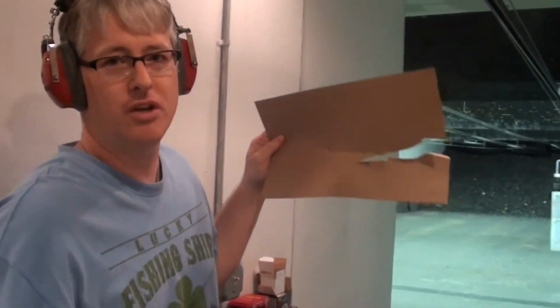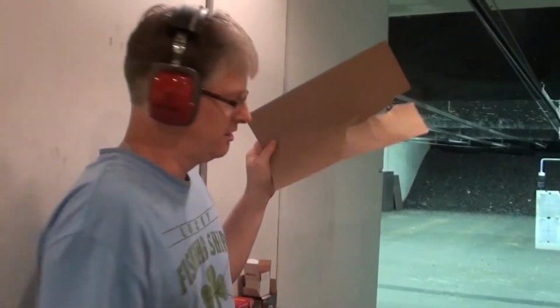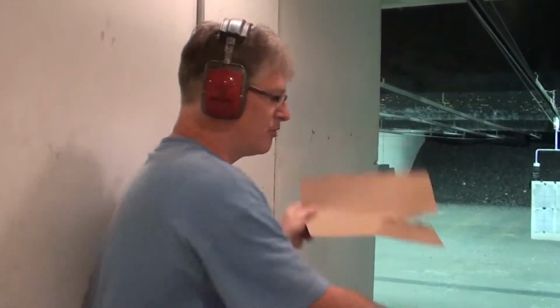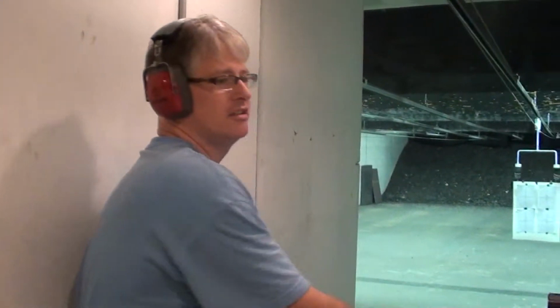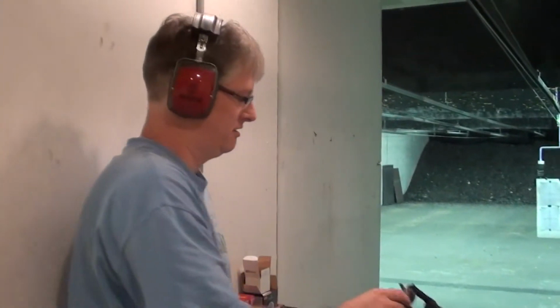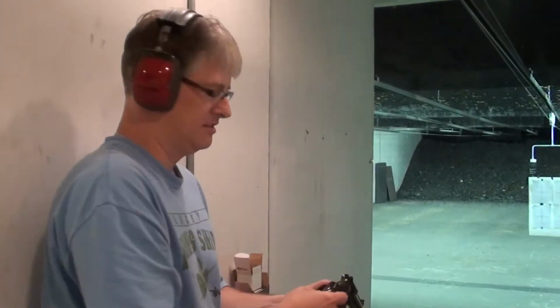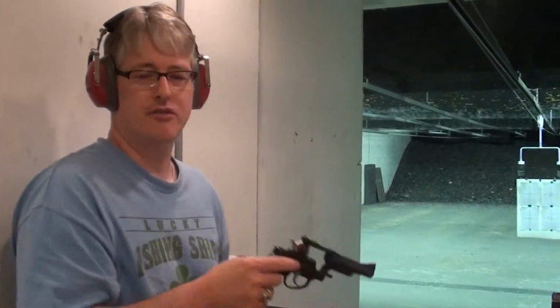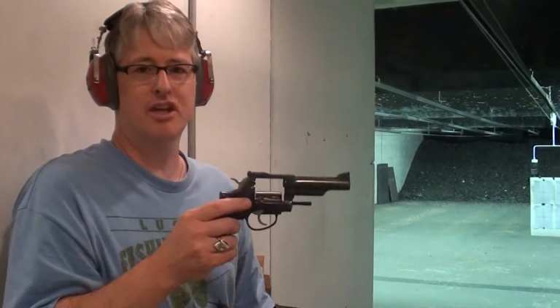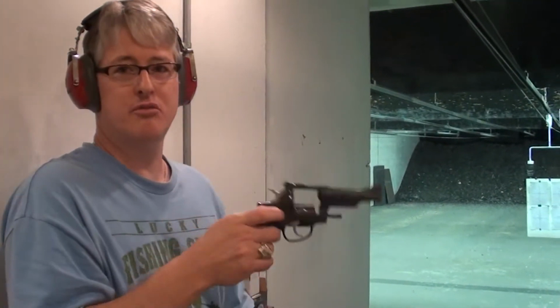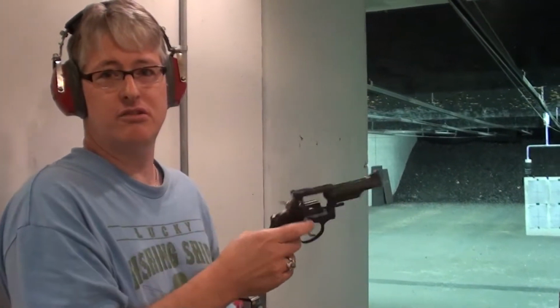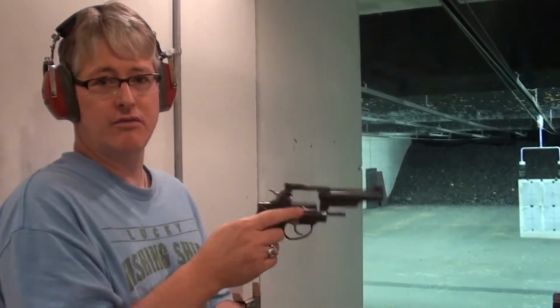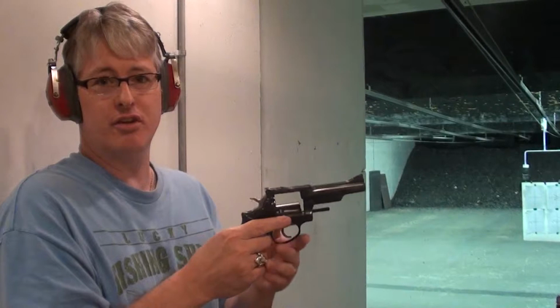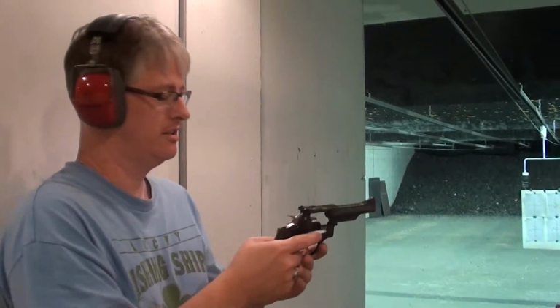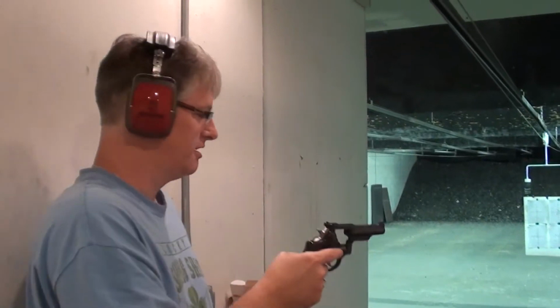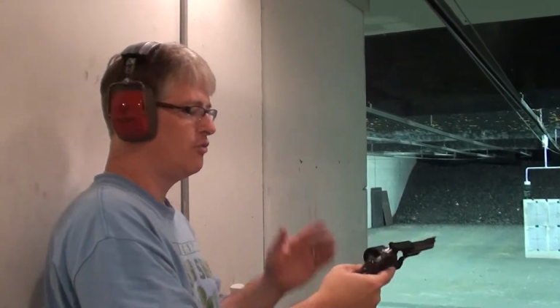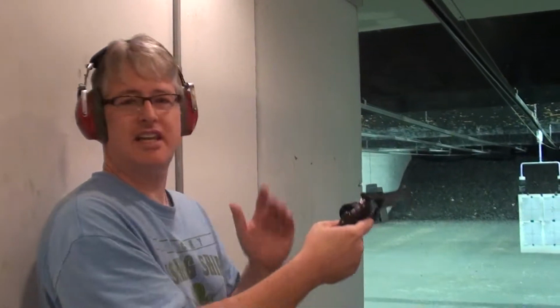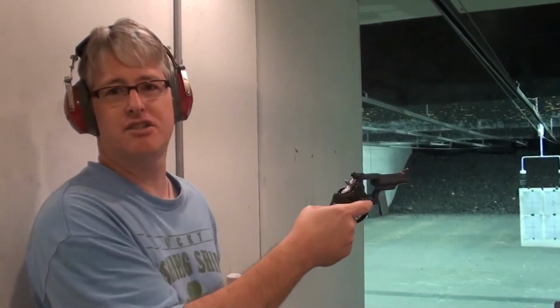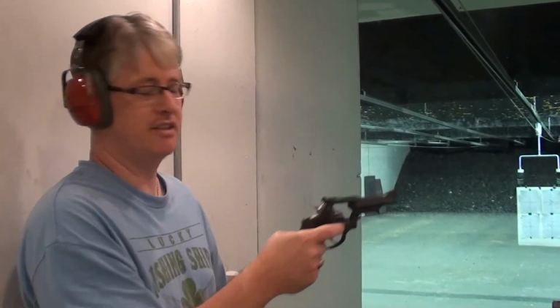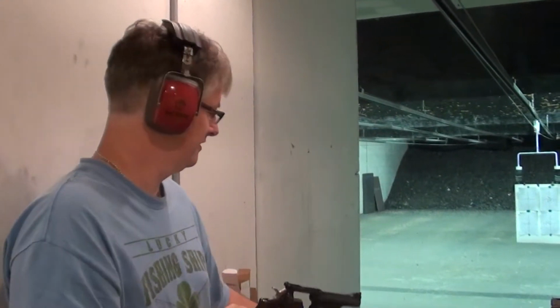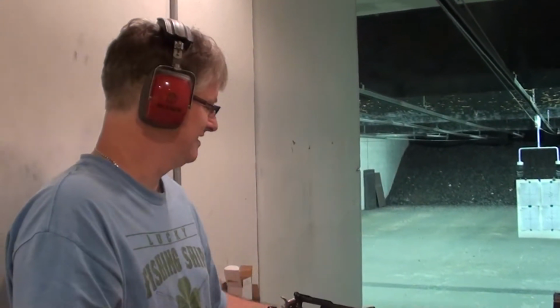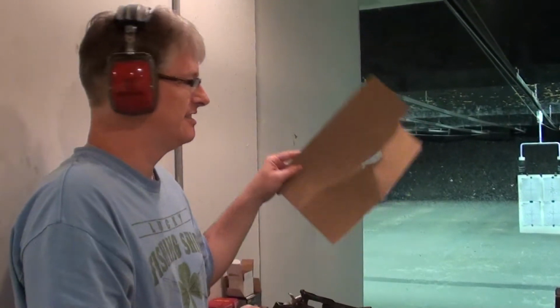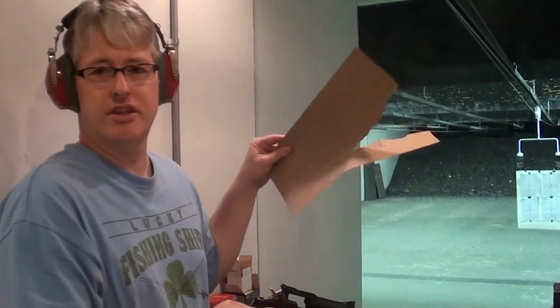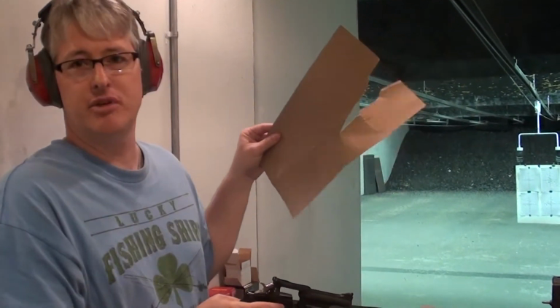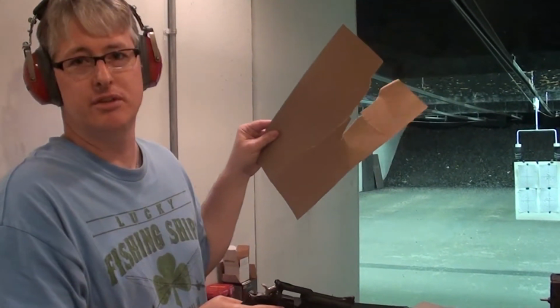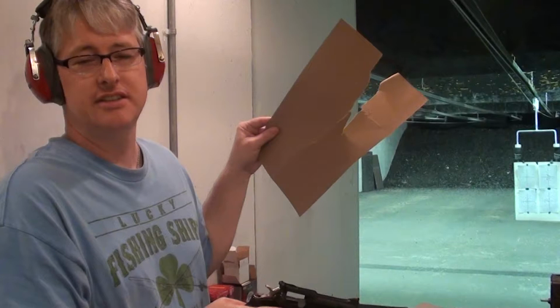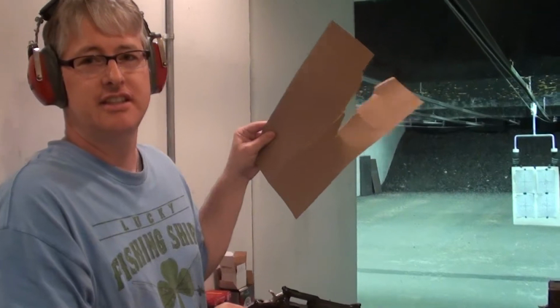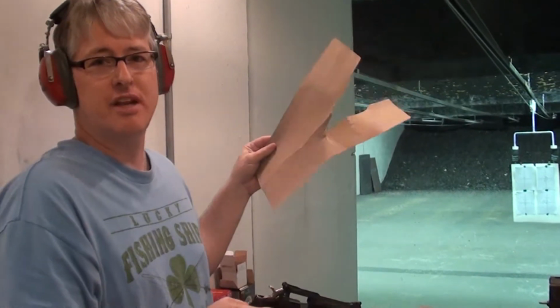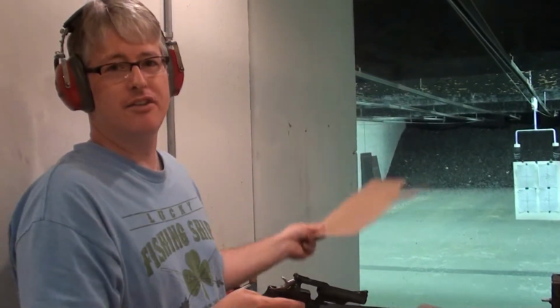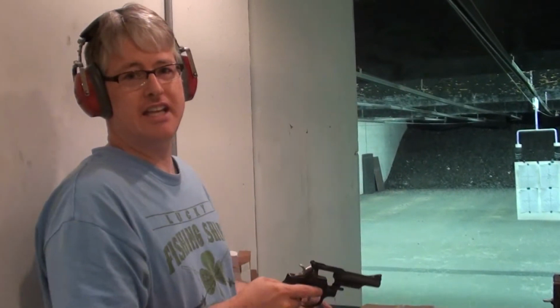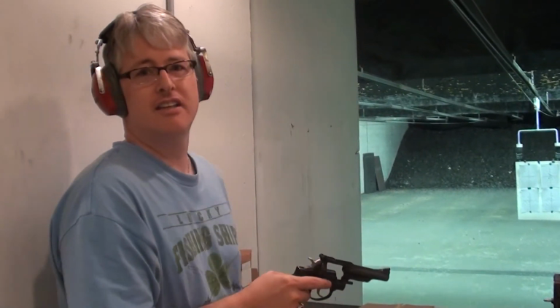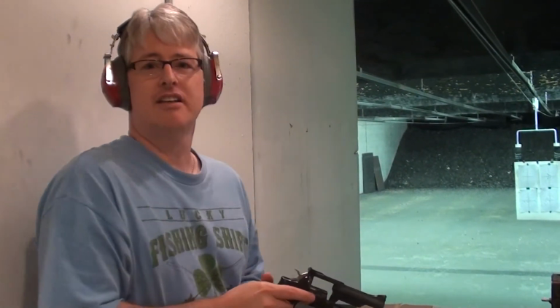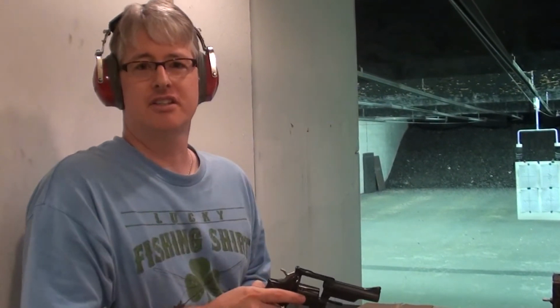So remember, whenever anybody's shooting a pistol or a revolver, you don't want to stand next to them — or this could be you. This has been Kenneth 13. Have a good day.